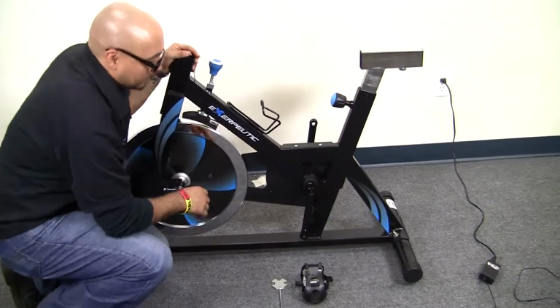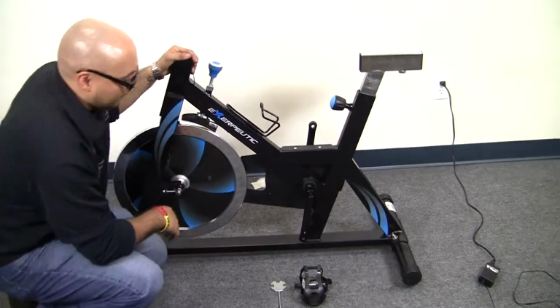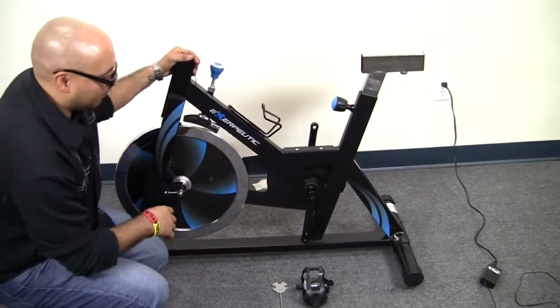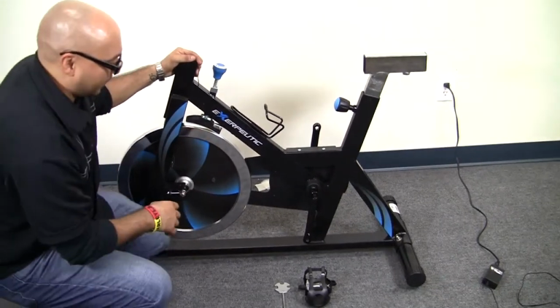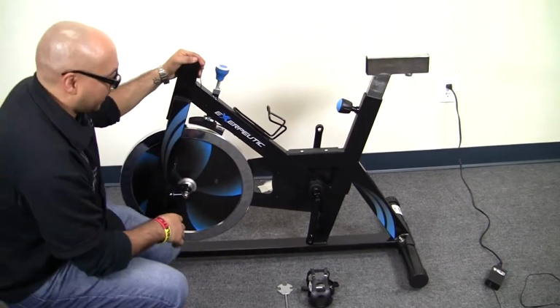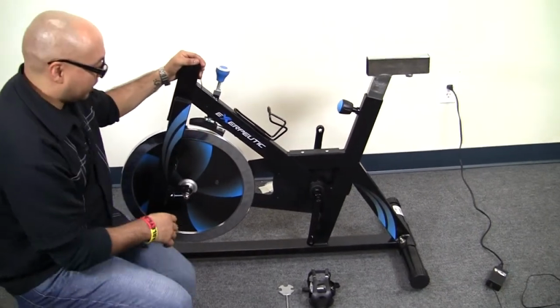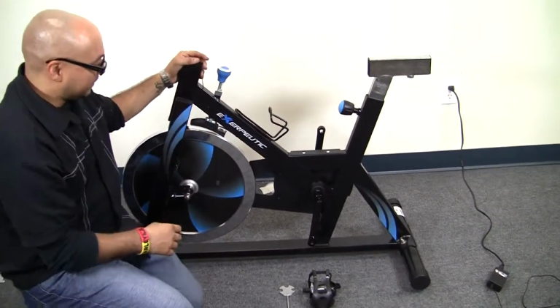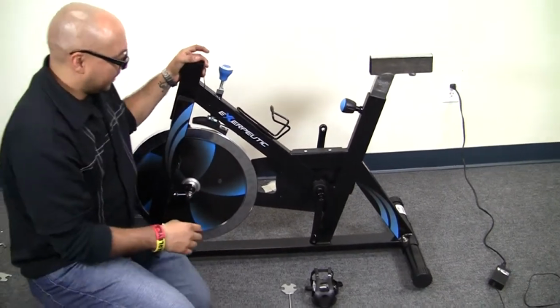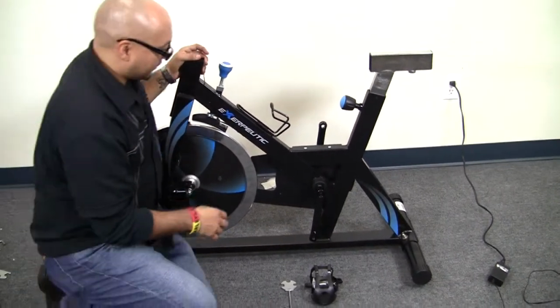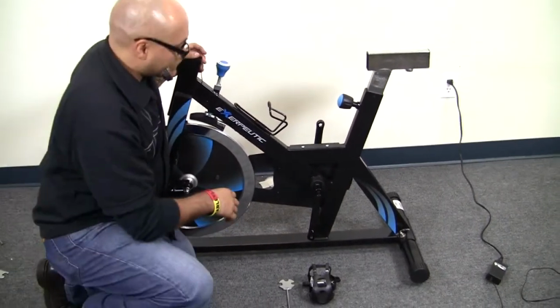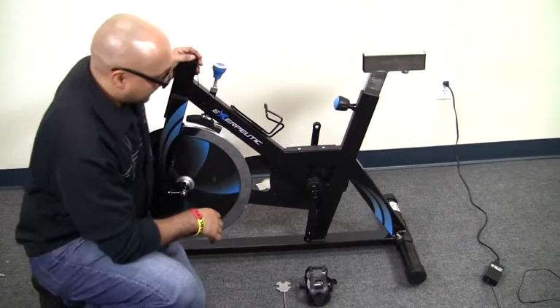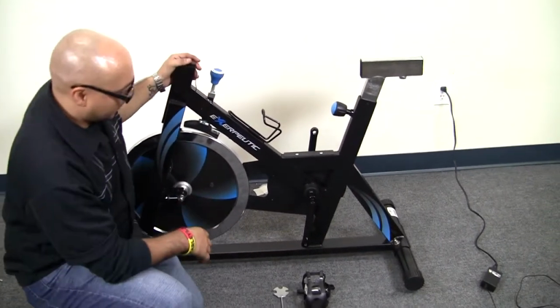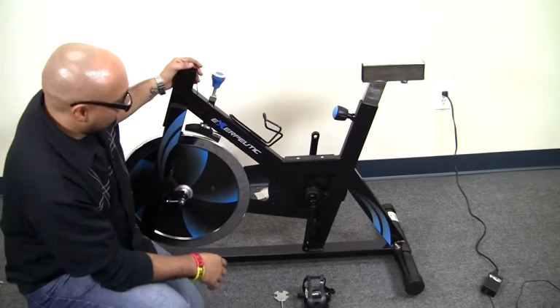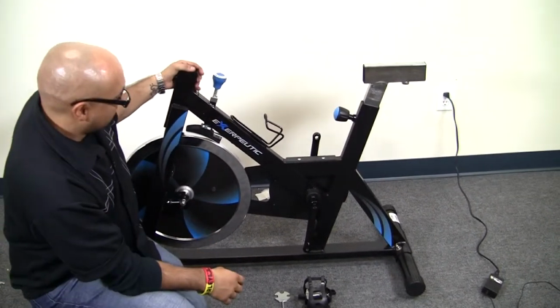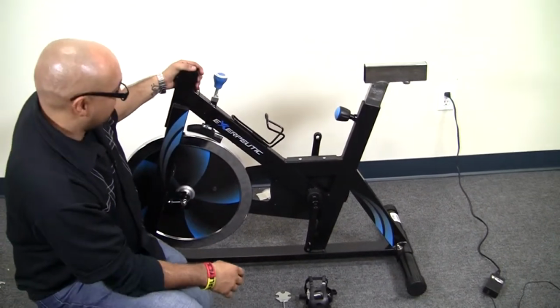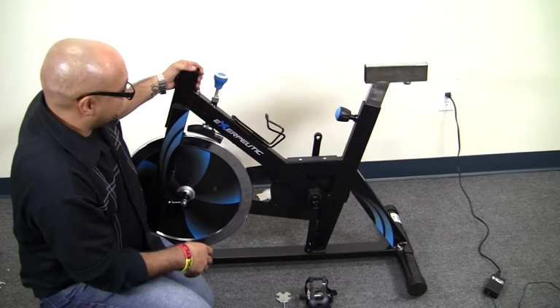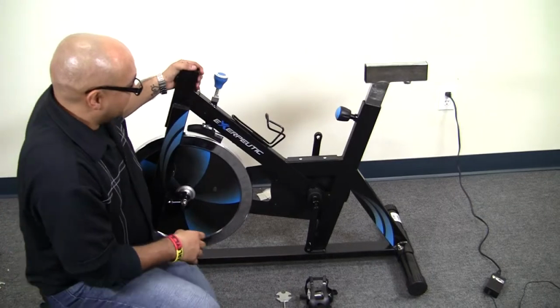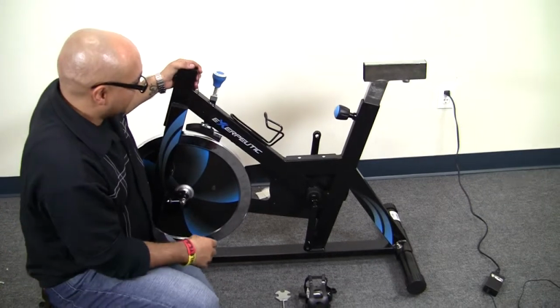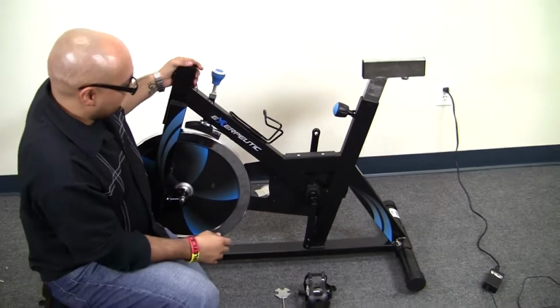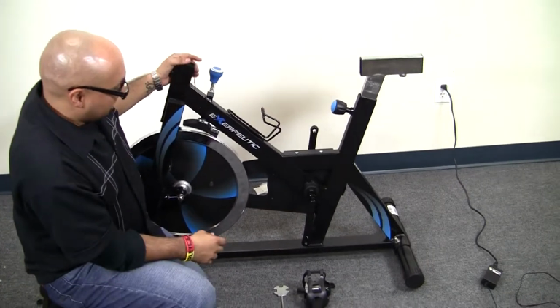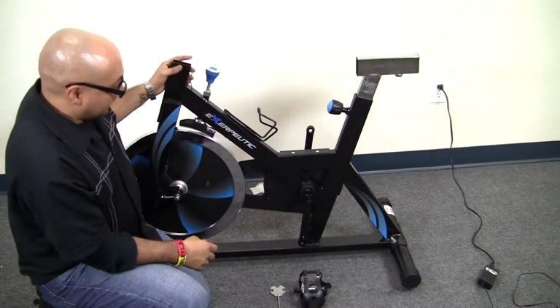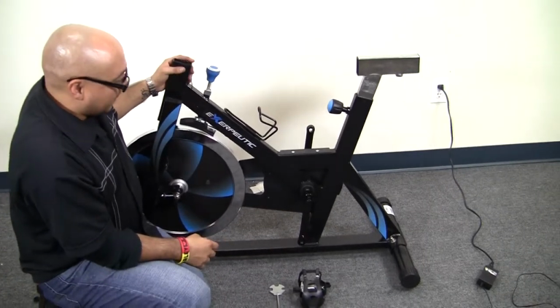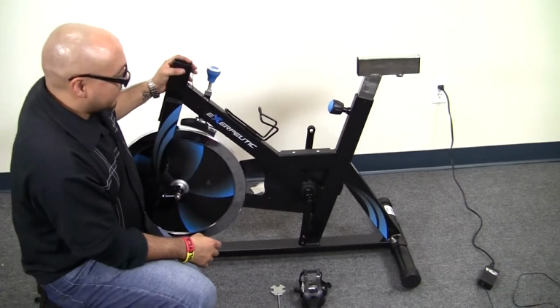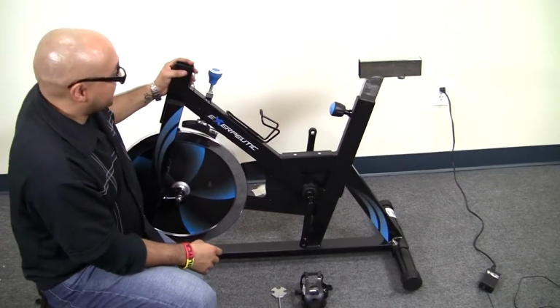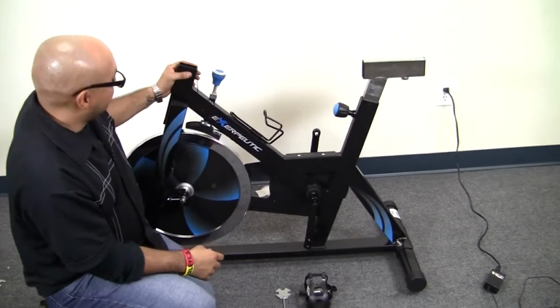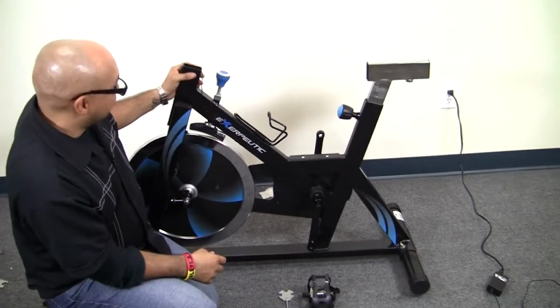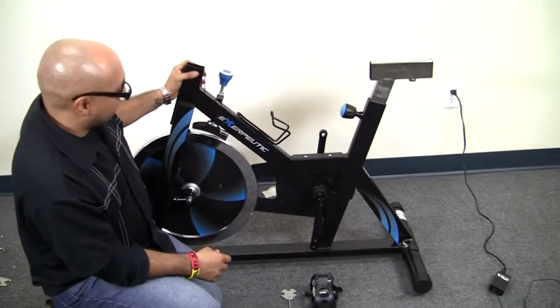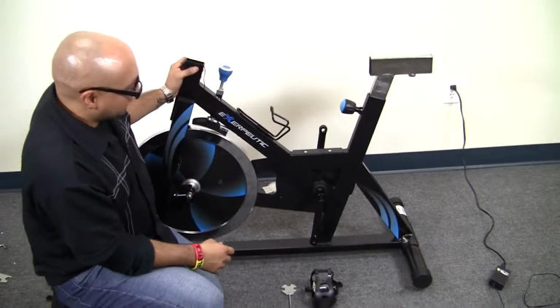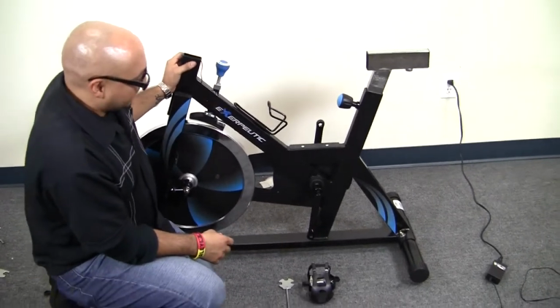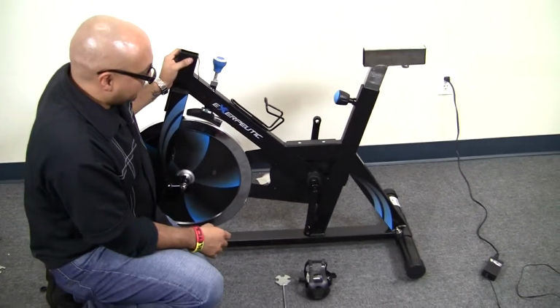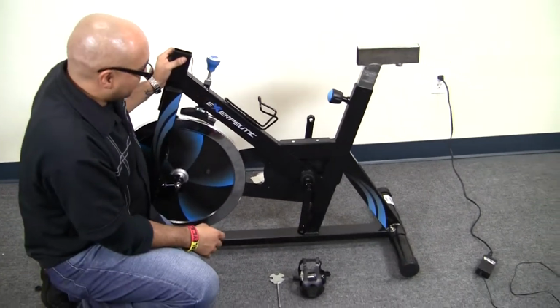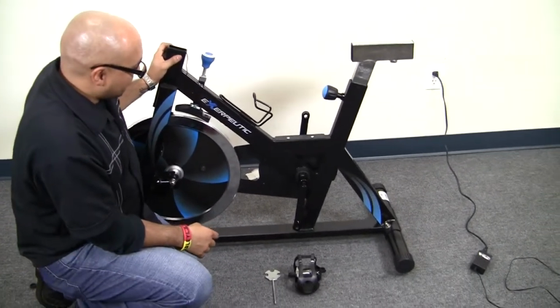Hello, what we're going to be illustrating here — we have our Xtraputic spin cycle. This is our 1220.